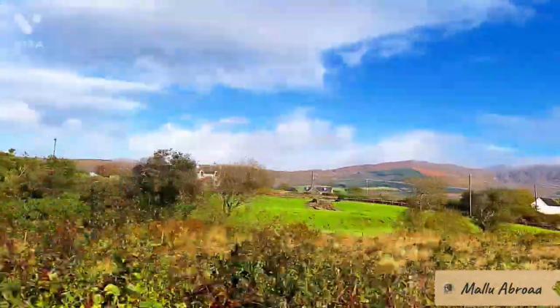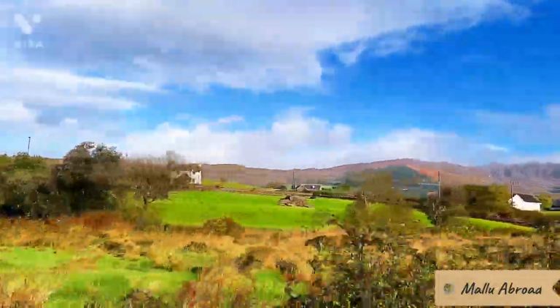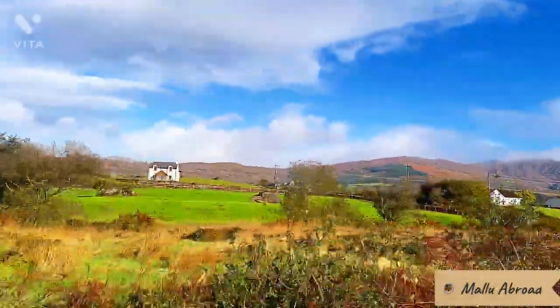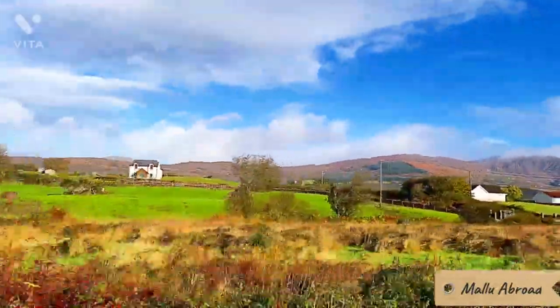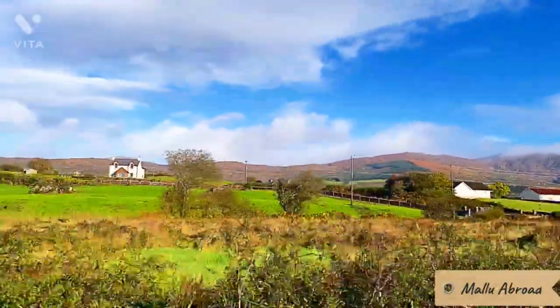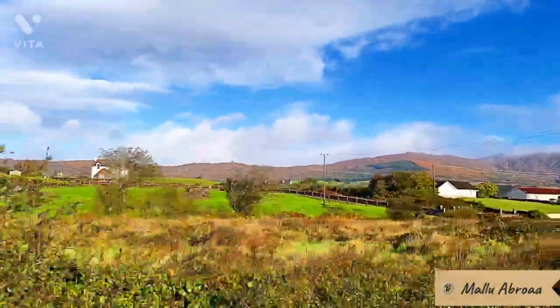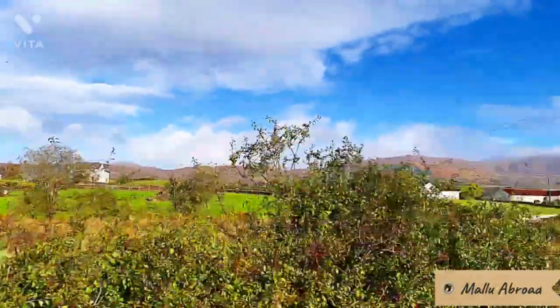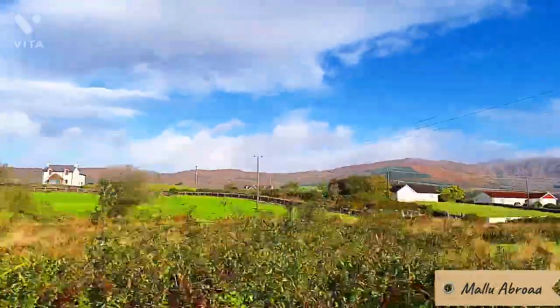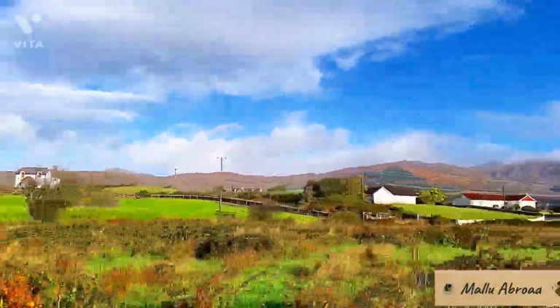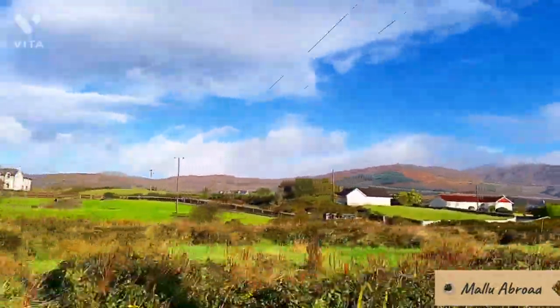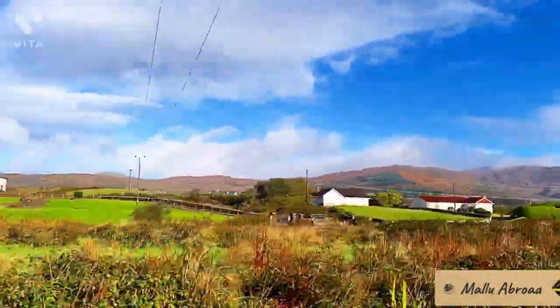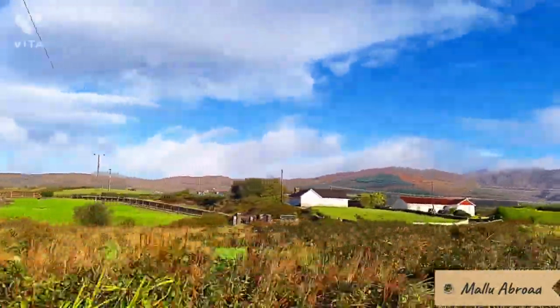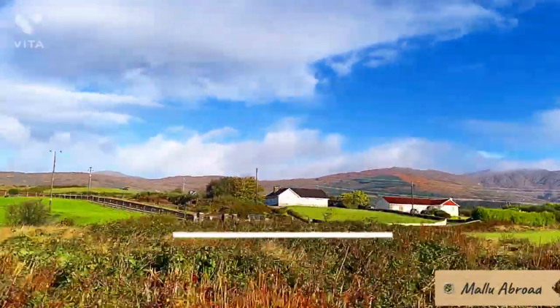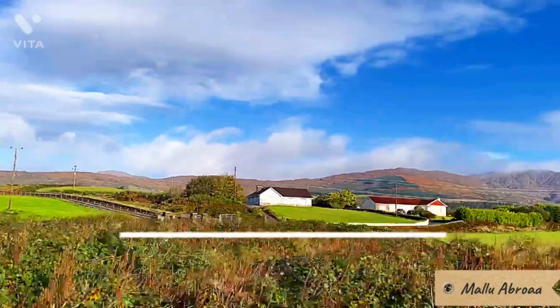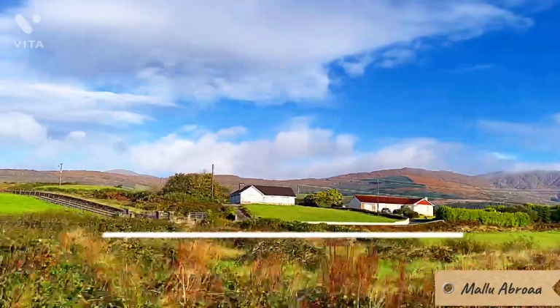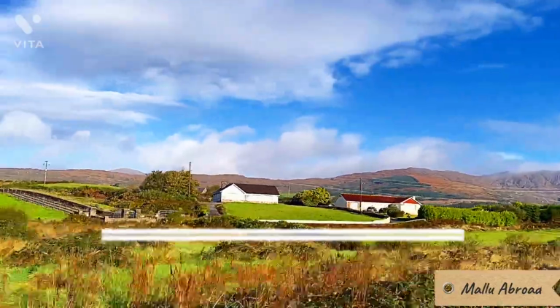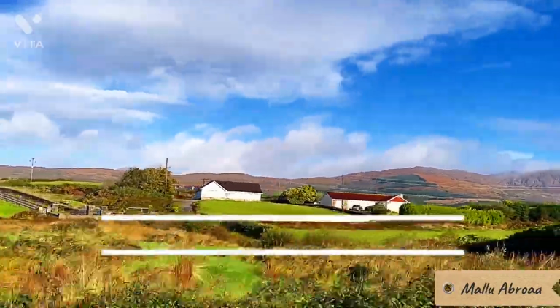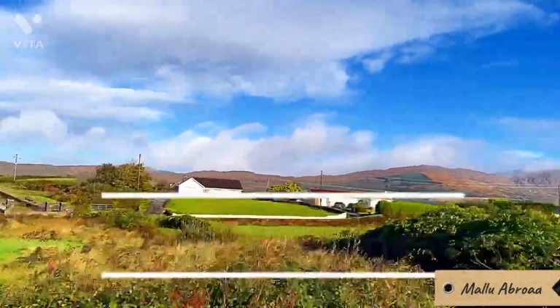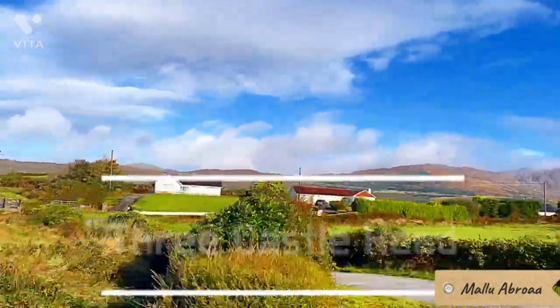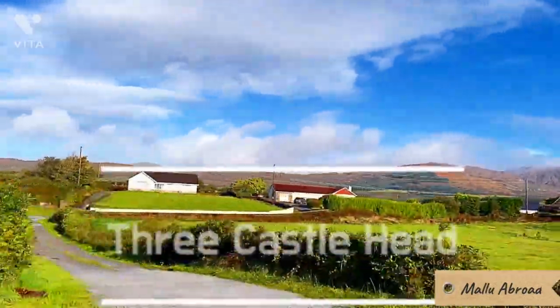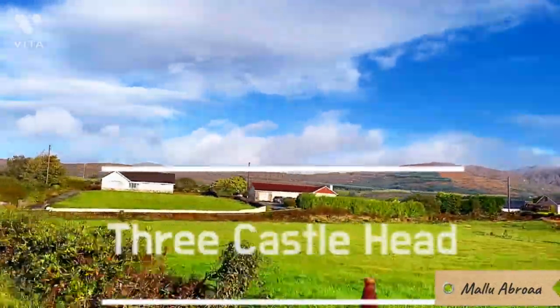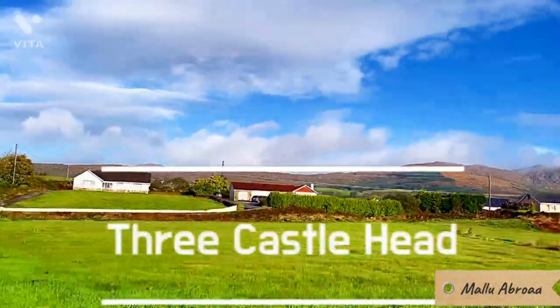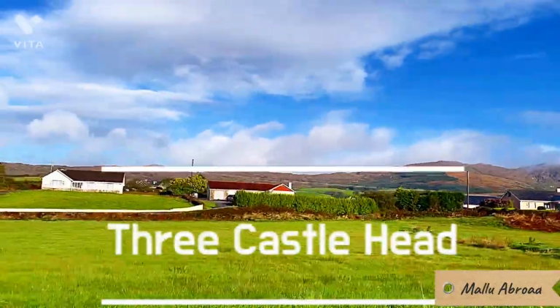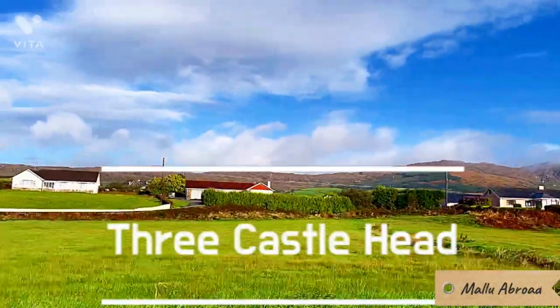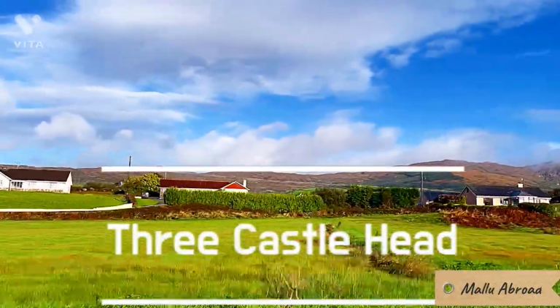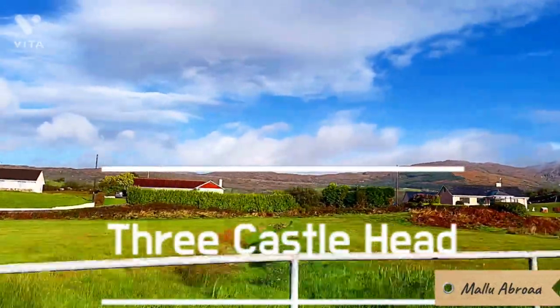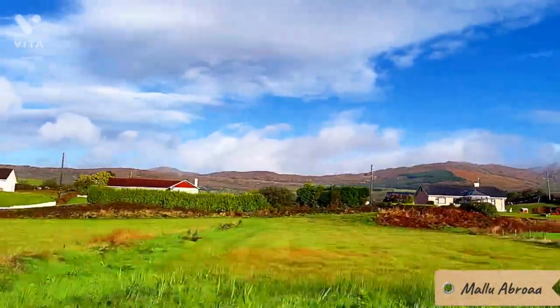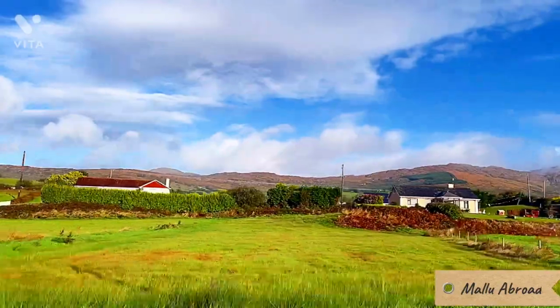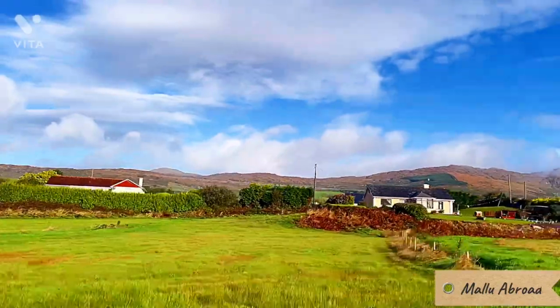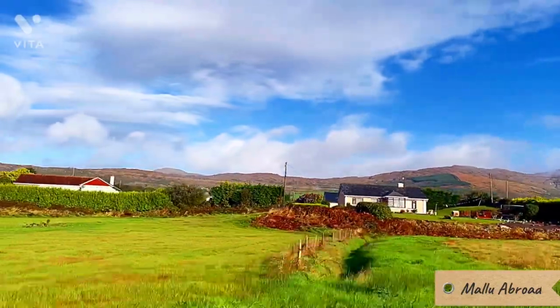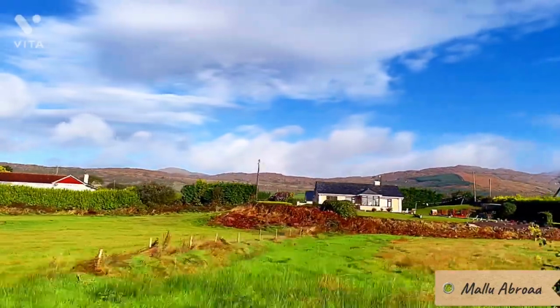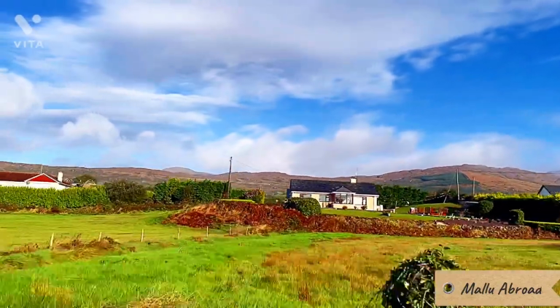That is the Three Castle Head. The Three Castle Head includes the ruins of Dunlaw Castle, and it's only accessible by foot.